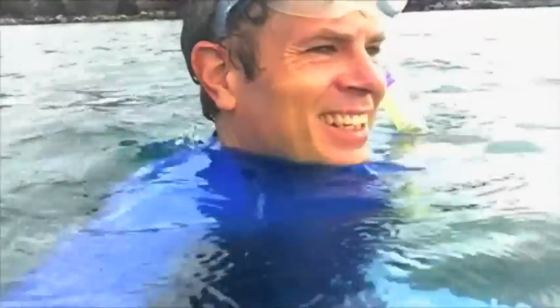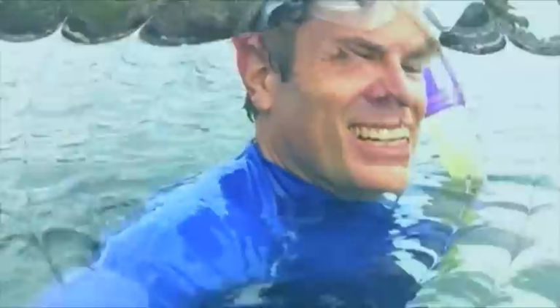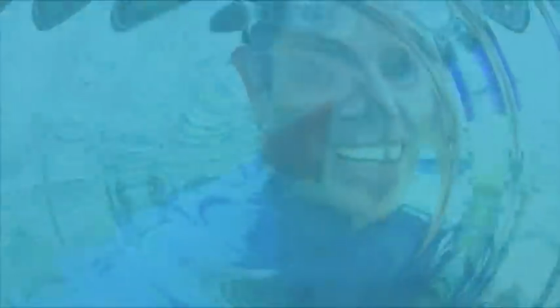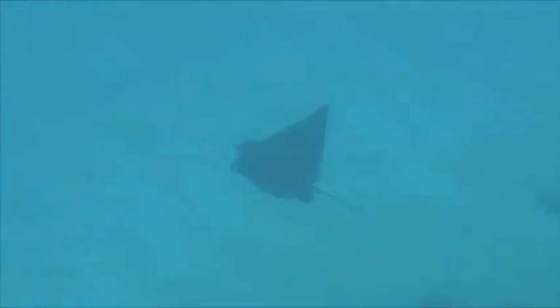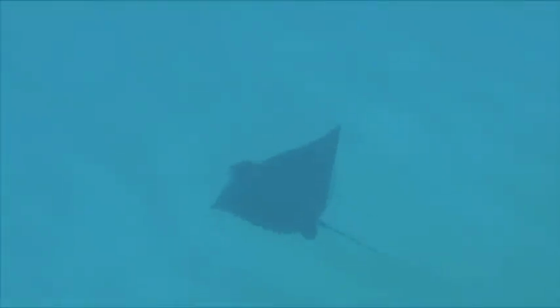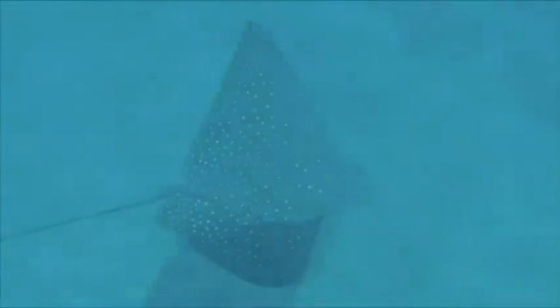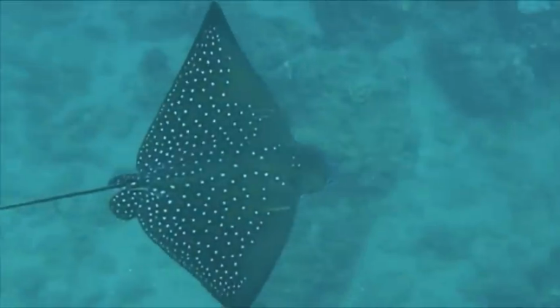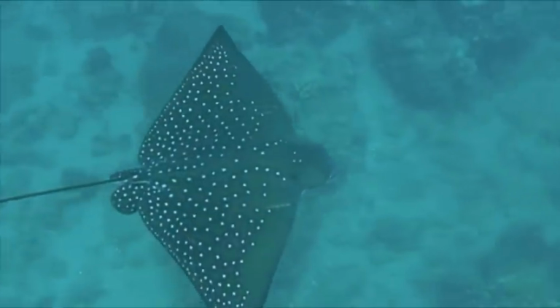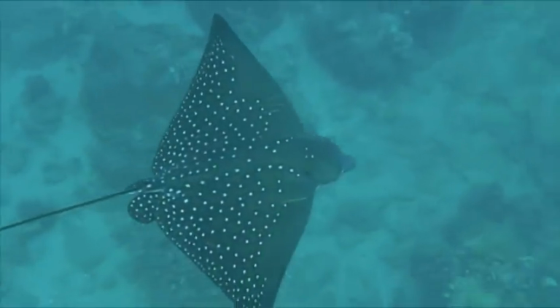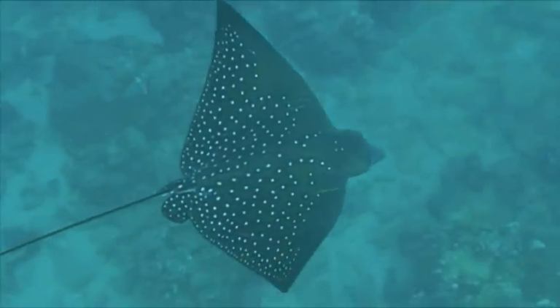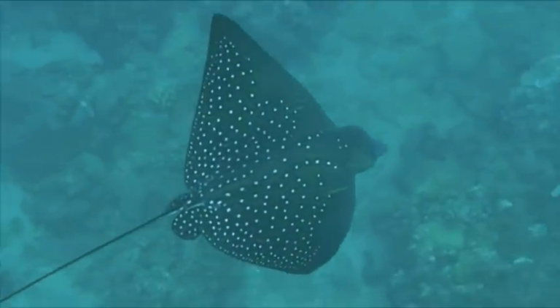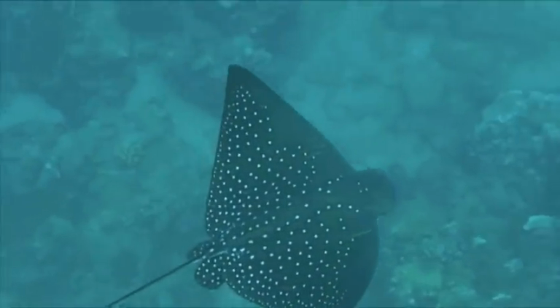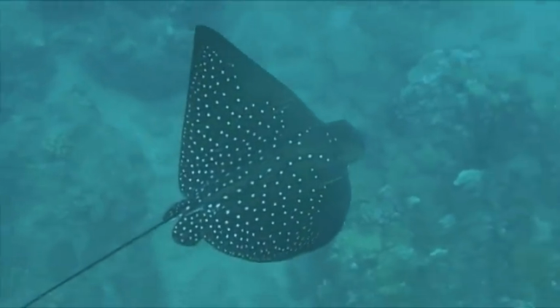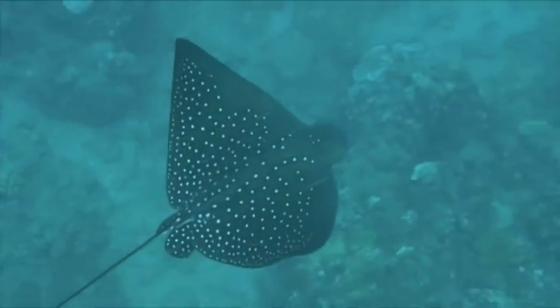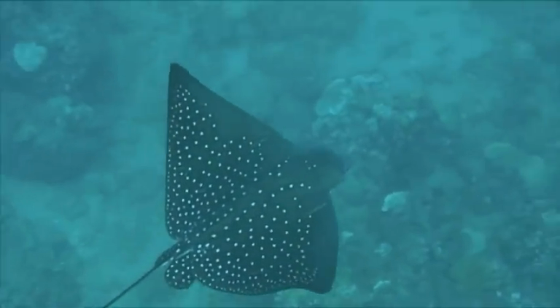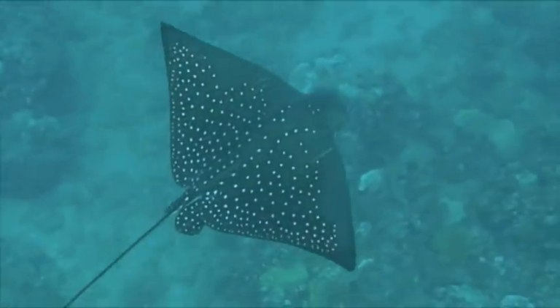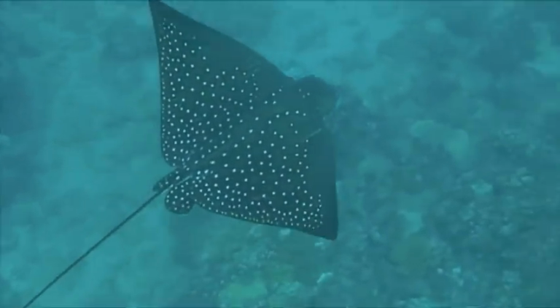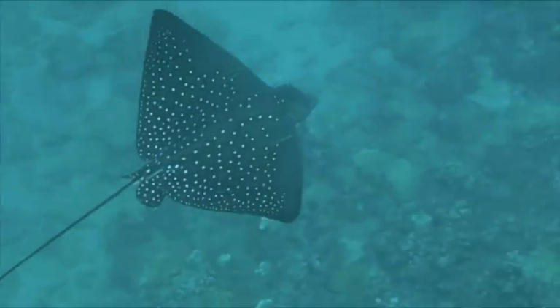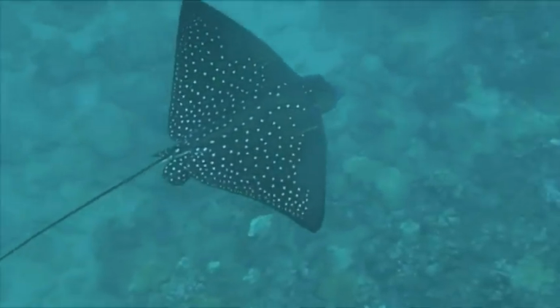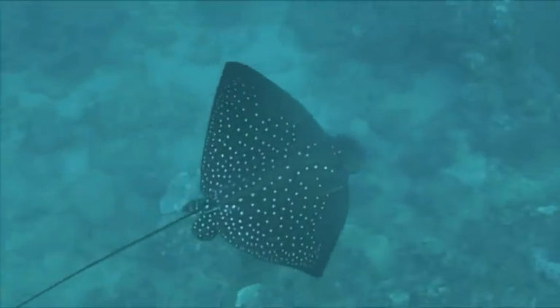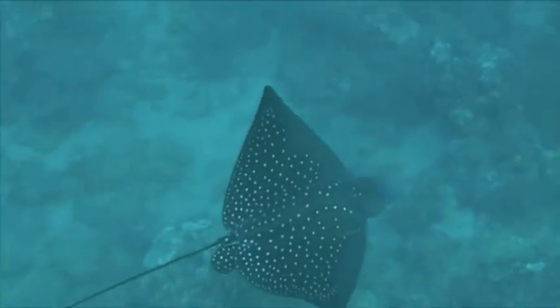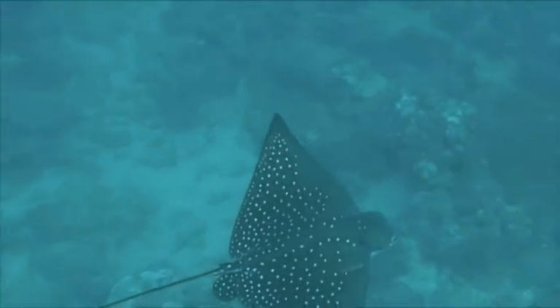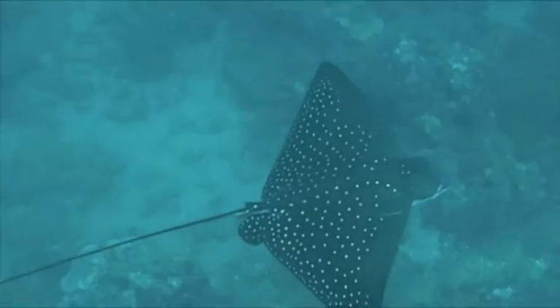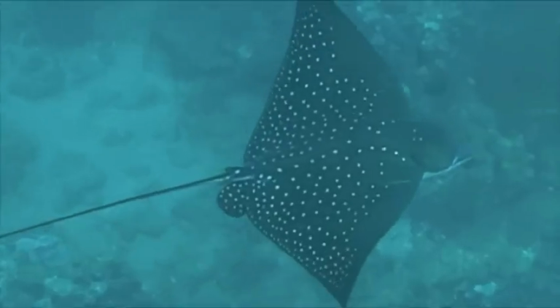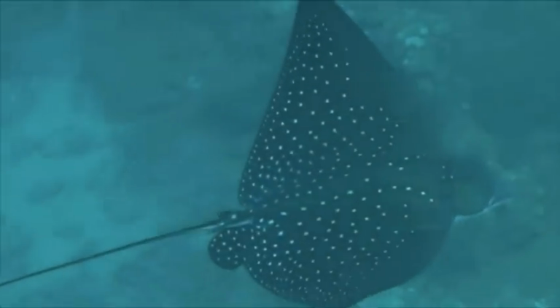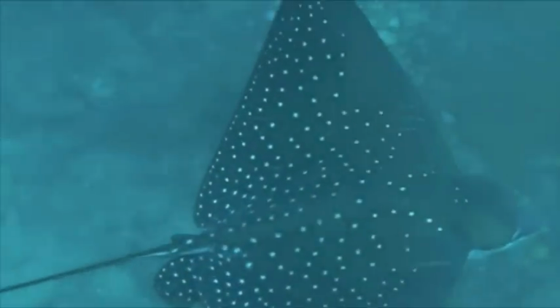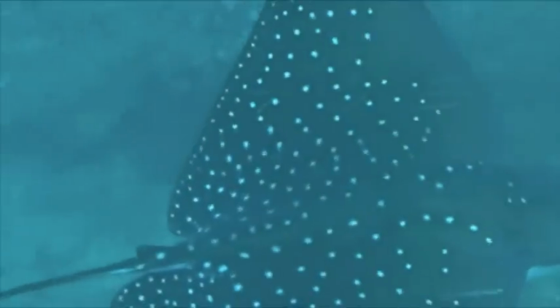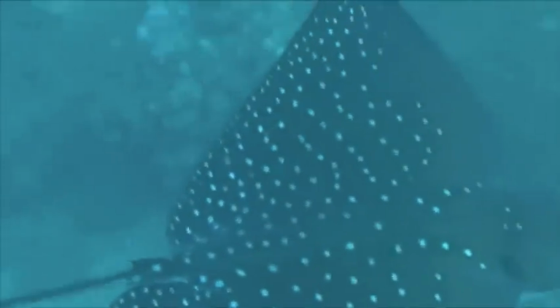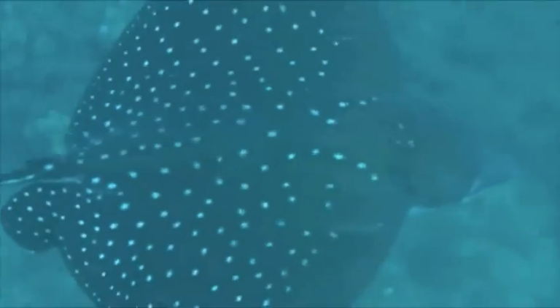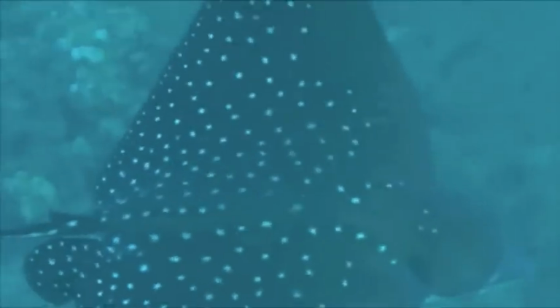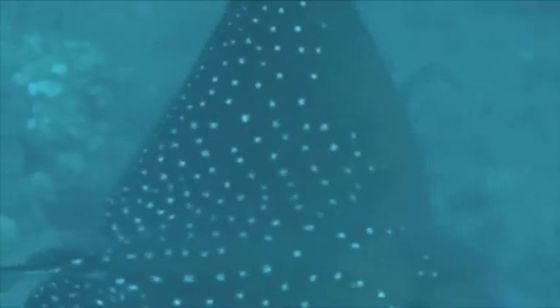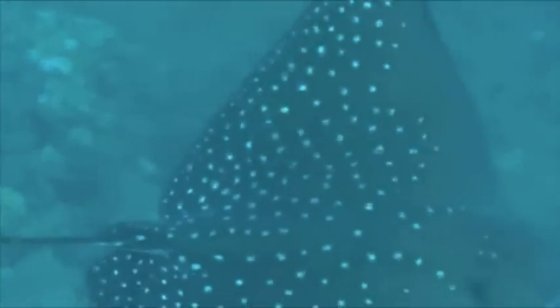I decided to hang out a while and was glad I did when I encountered this eagle ray. These harmless, gentle guys cruise up and down the Maui coastline and are easily identifiable by the white spots on their back. No stingers here.